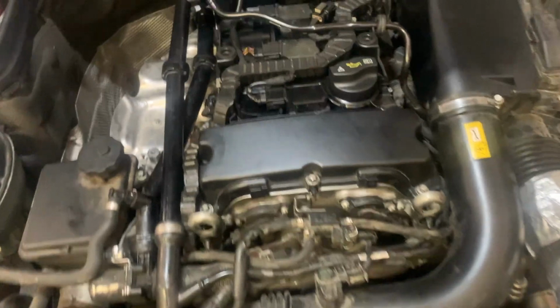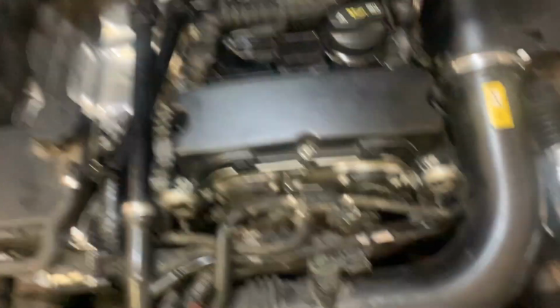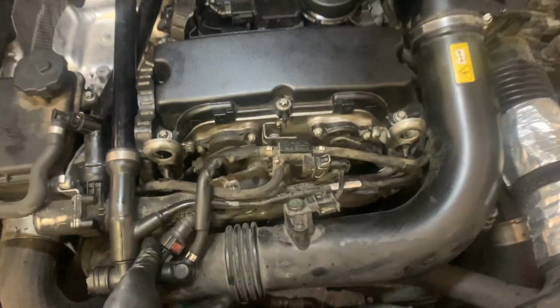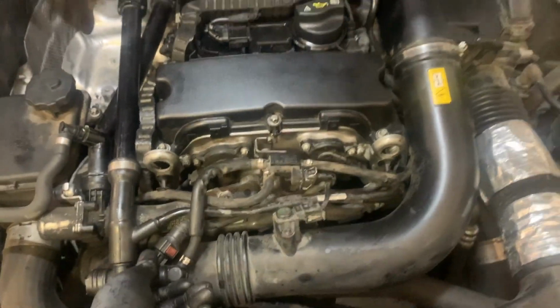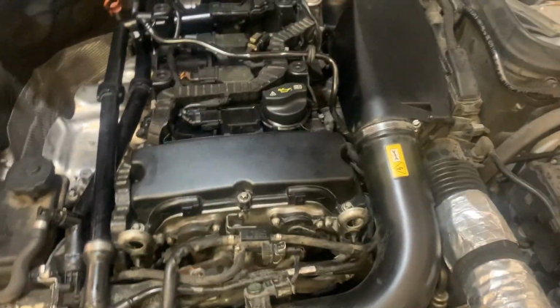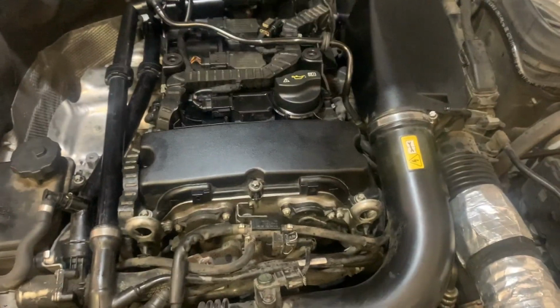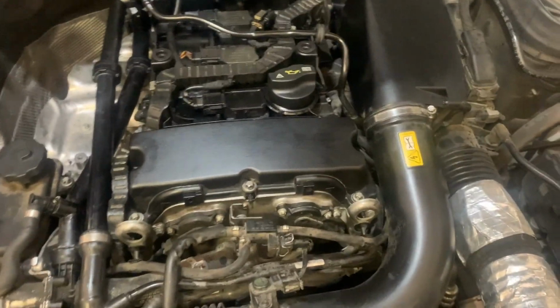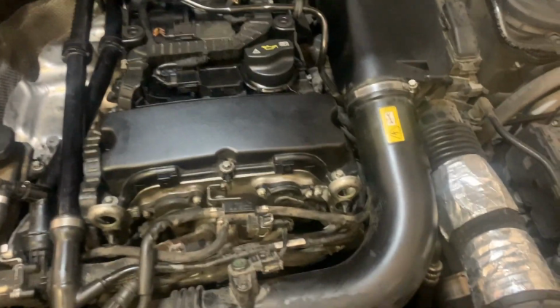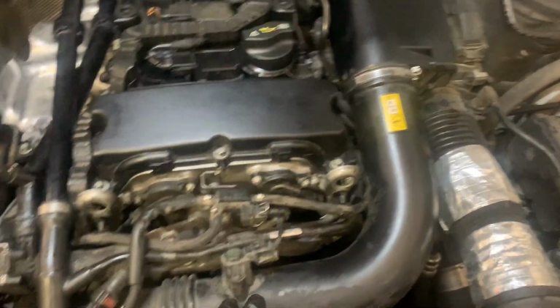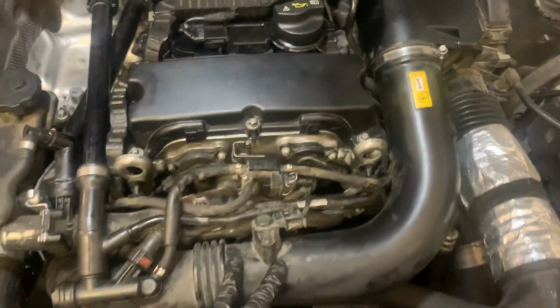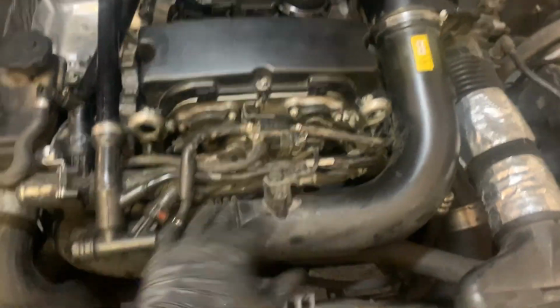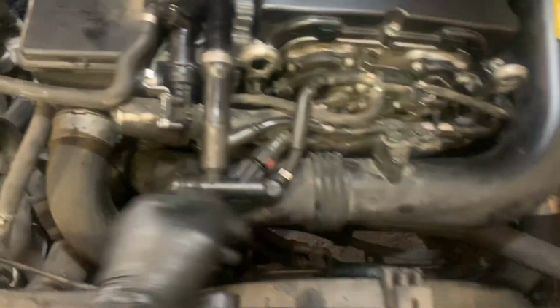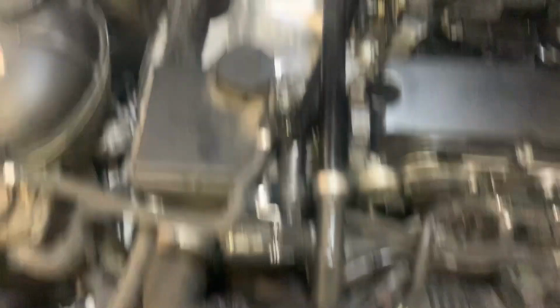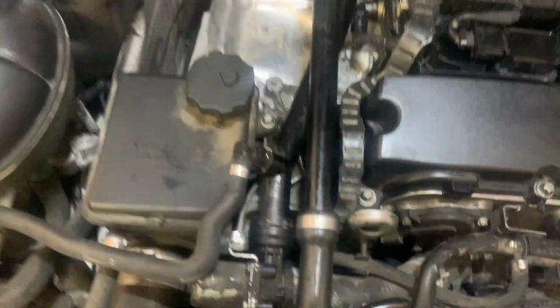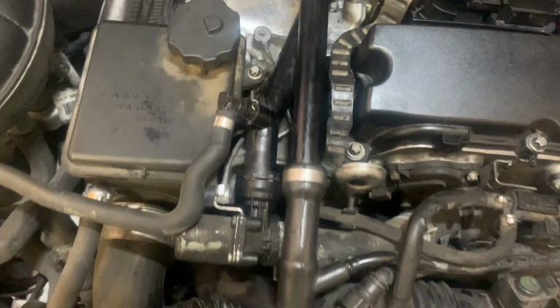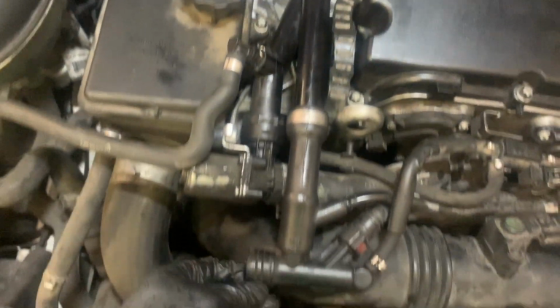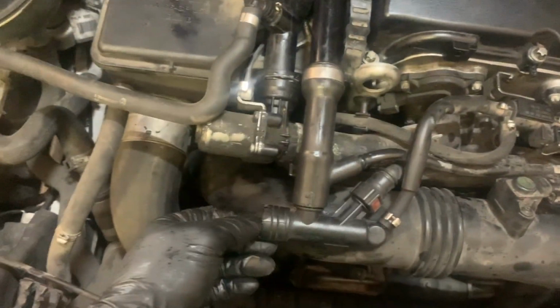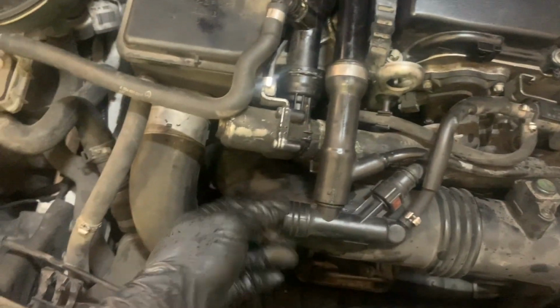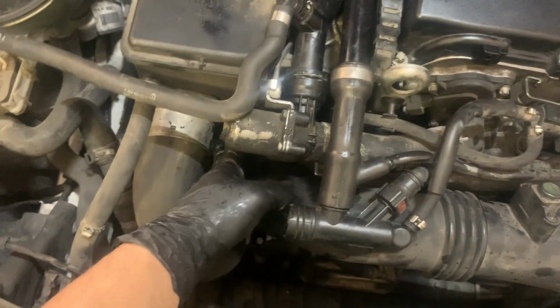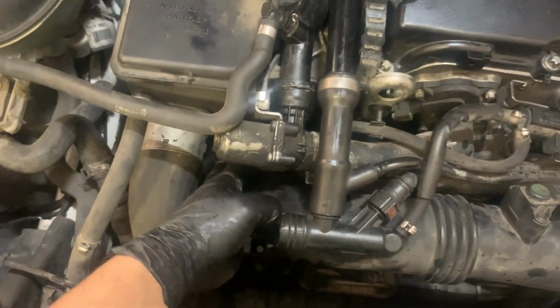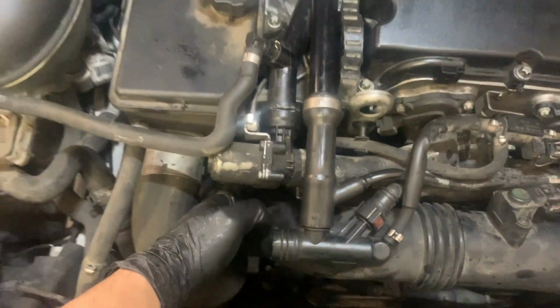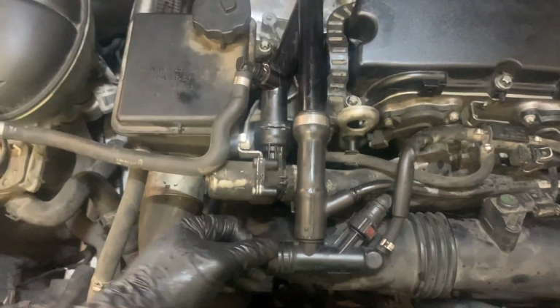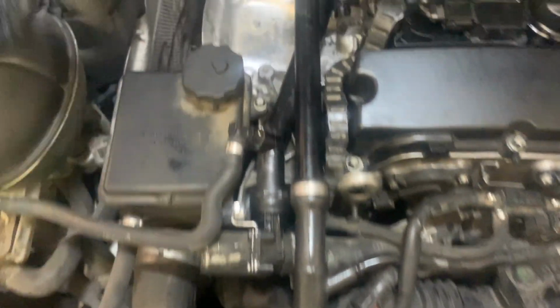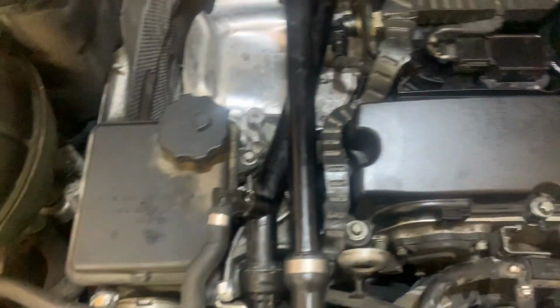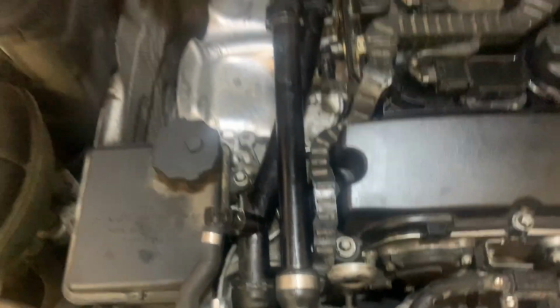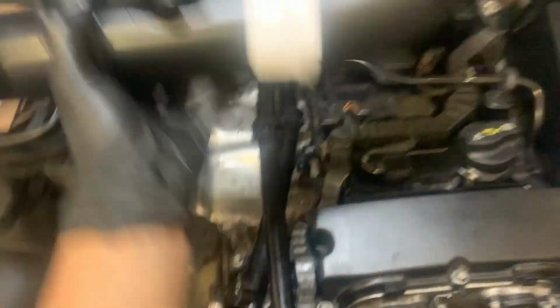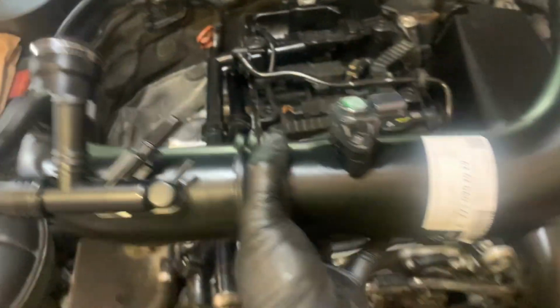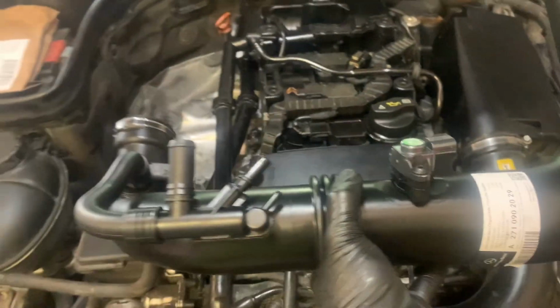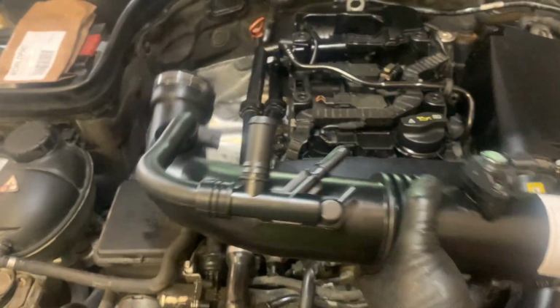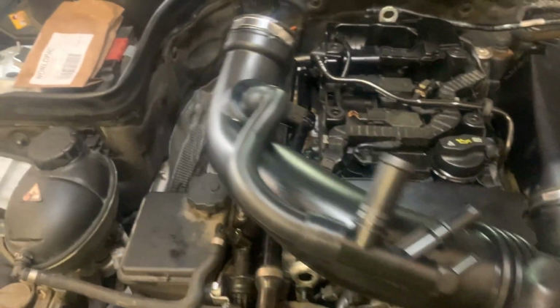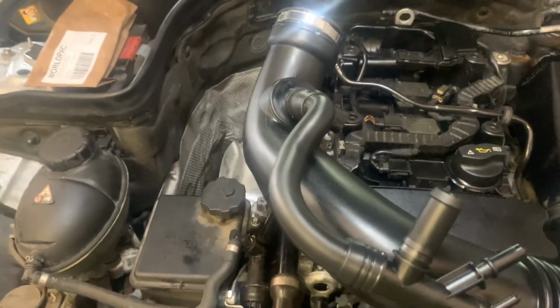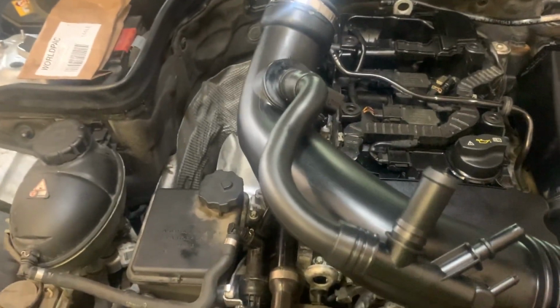2013 C250. We're going to replace the intake manifold due to this hose here breaking. The bad thing about Mercedes is they make you replace the whole thing just to replace that one tube.